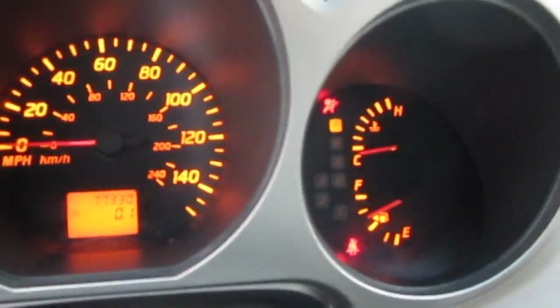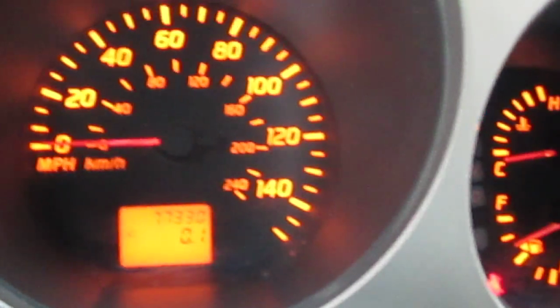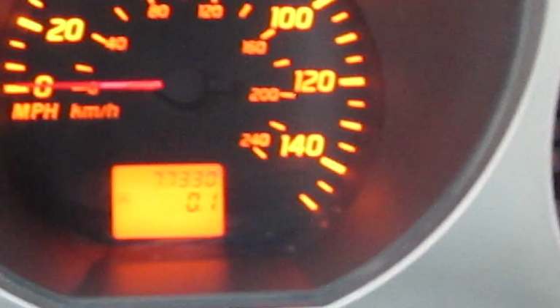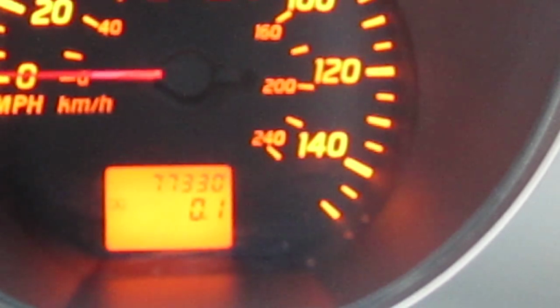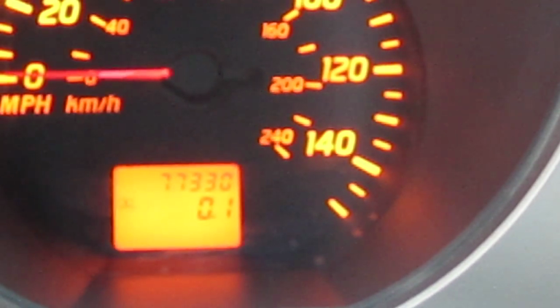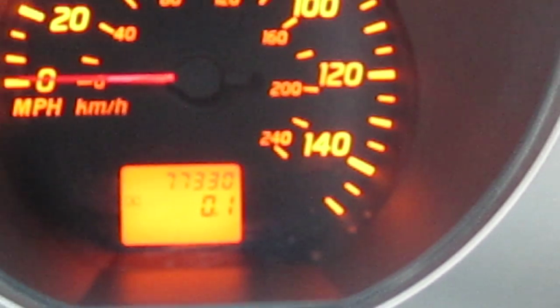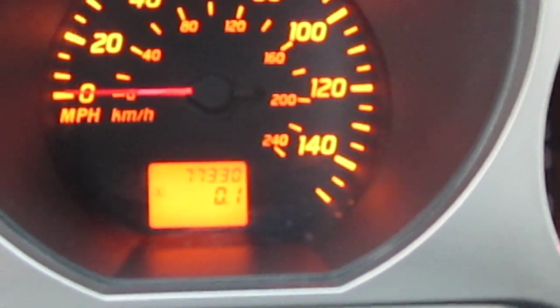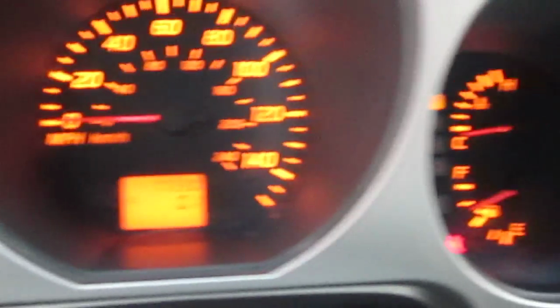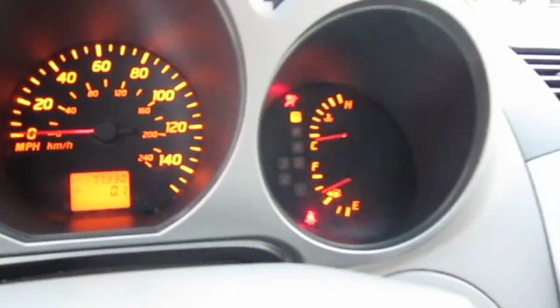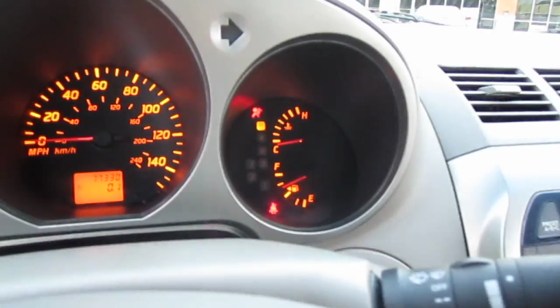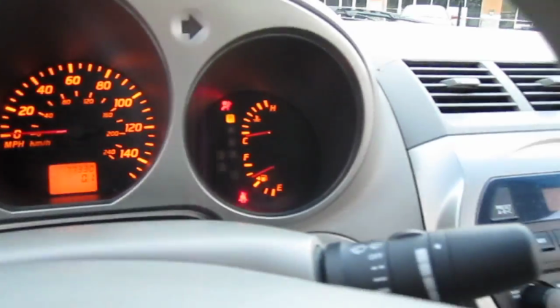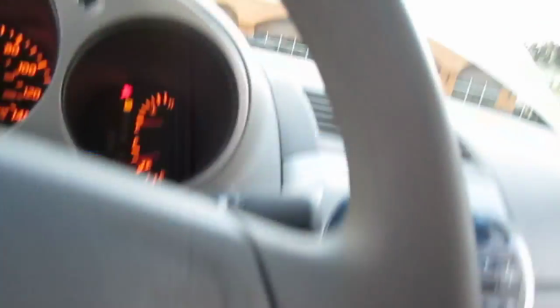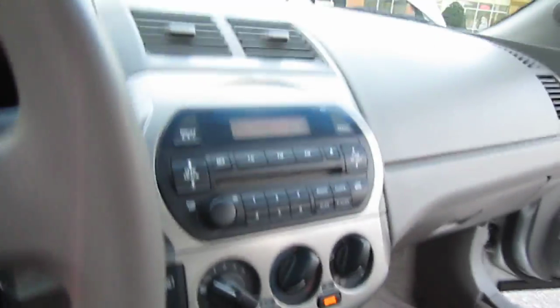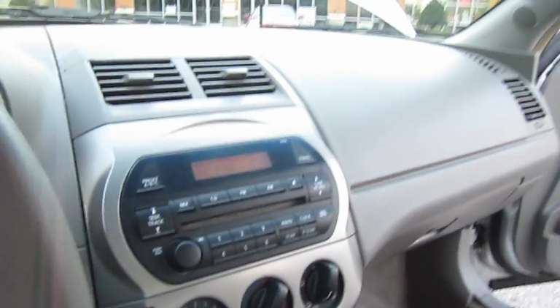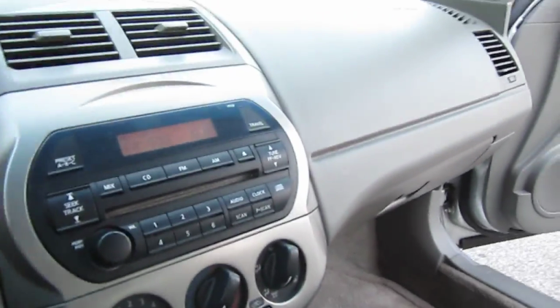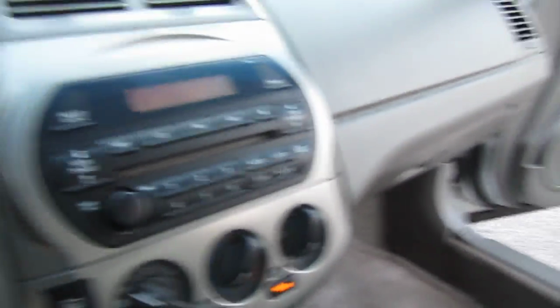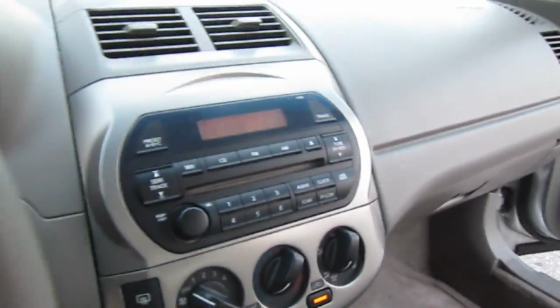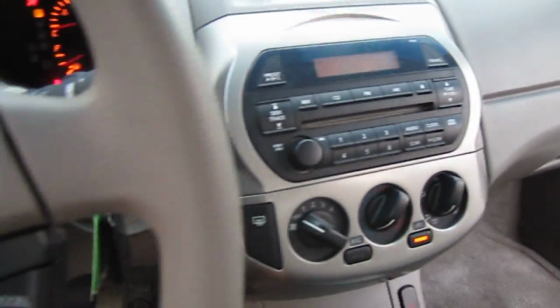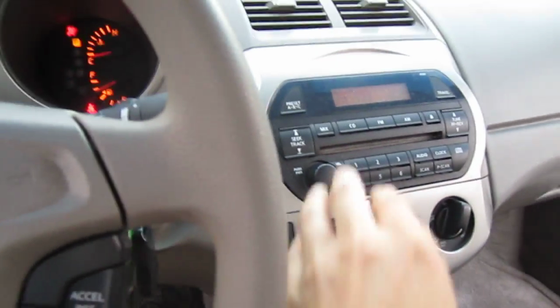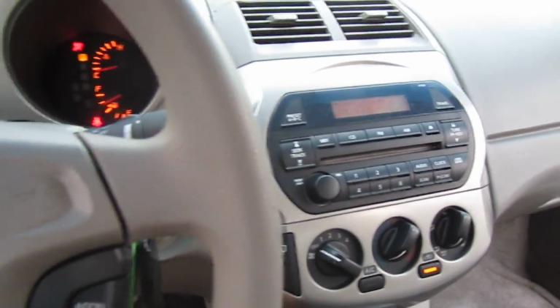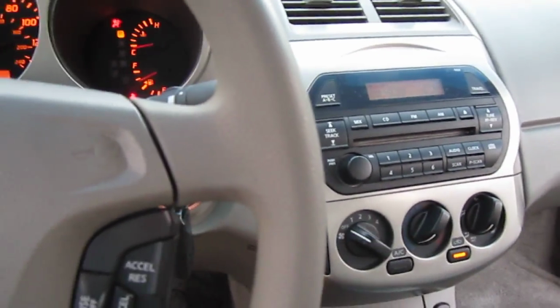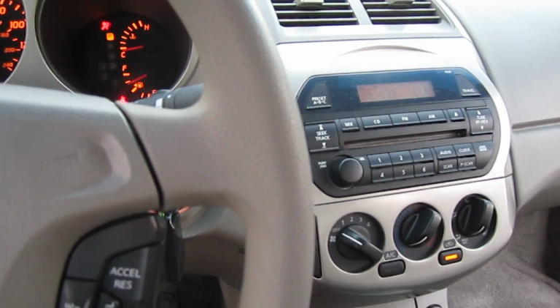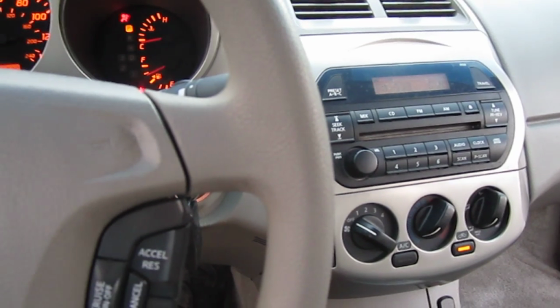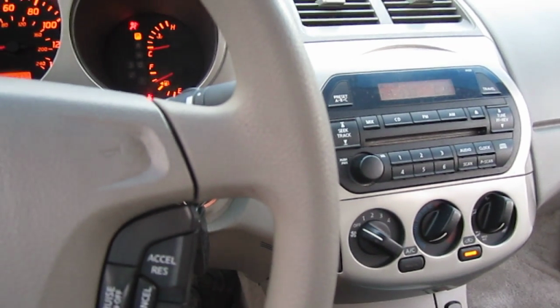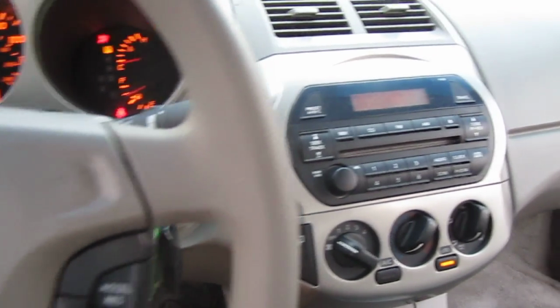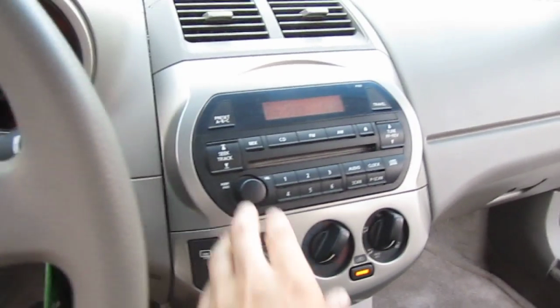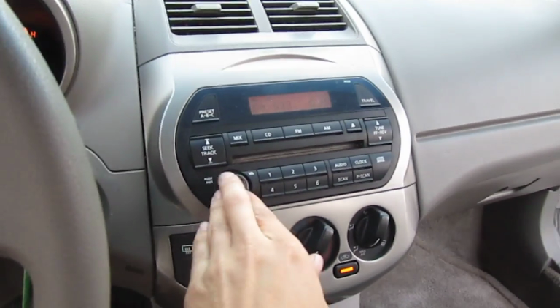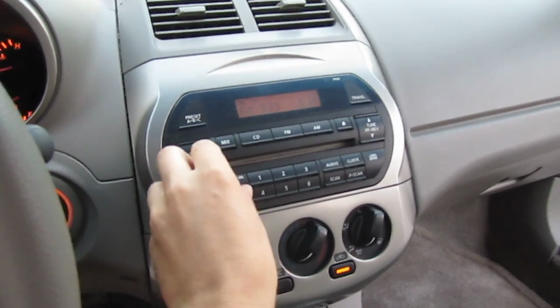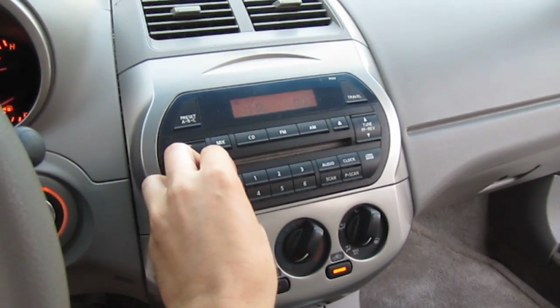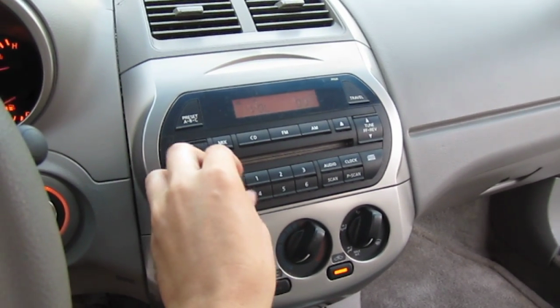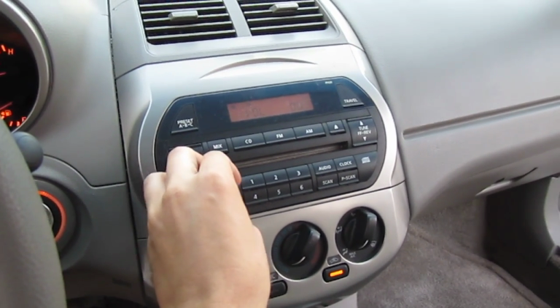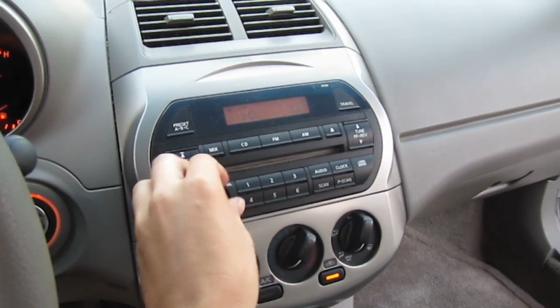The best part about this vehicle is it only has 77,000 miles, which is very nice. As you can see, it sounds really good.